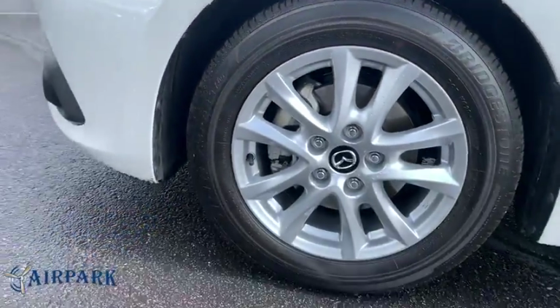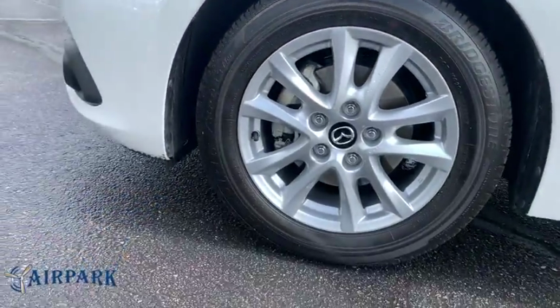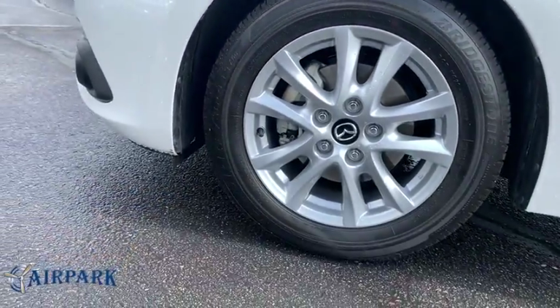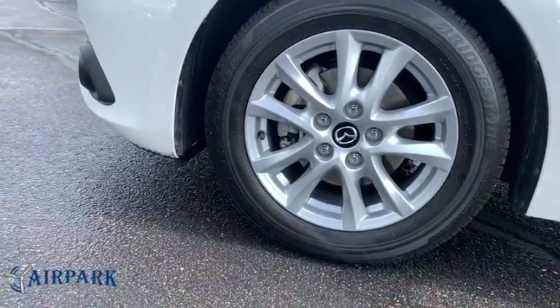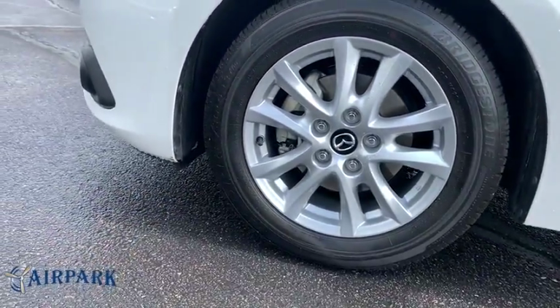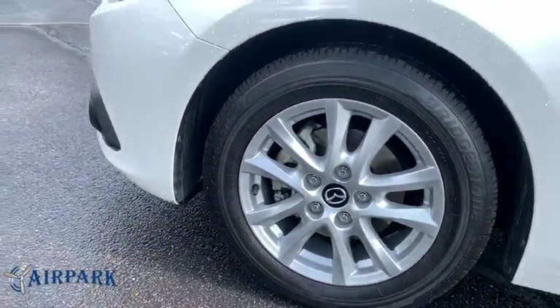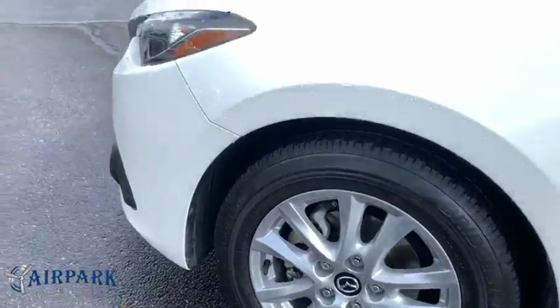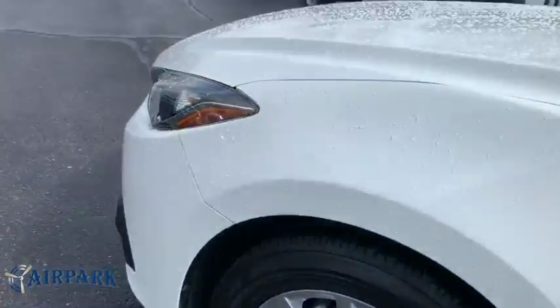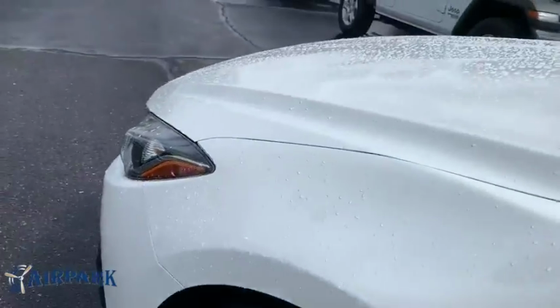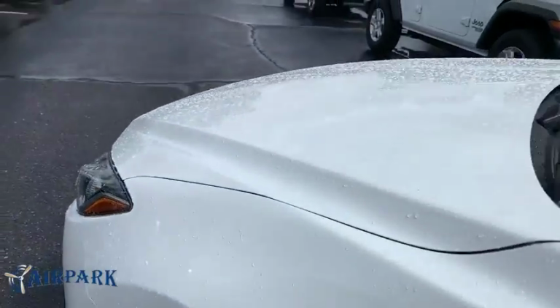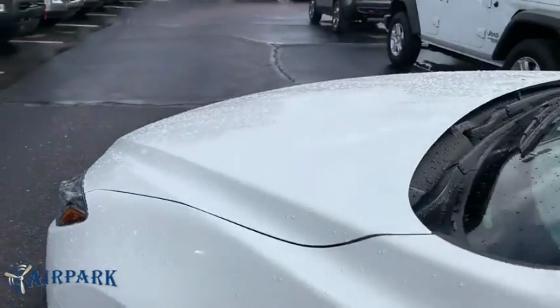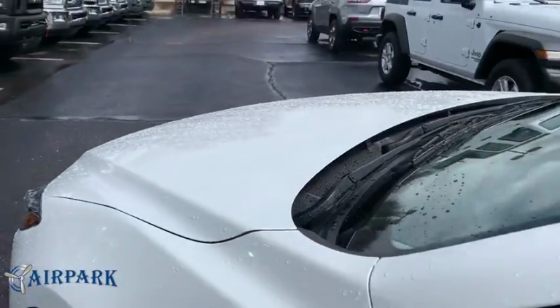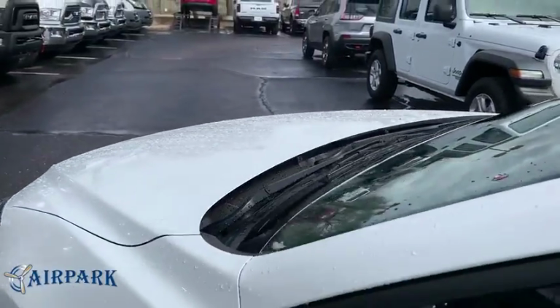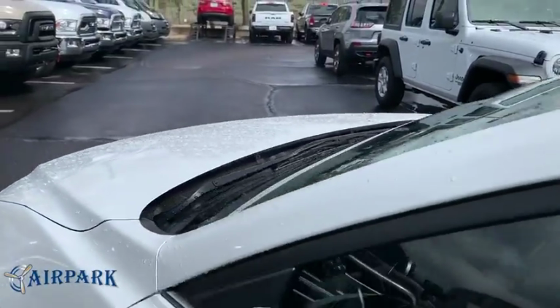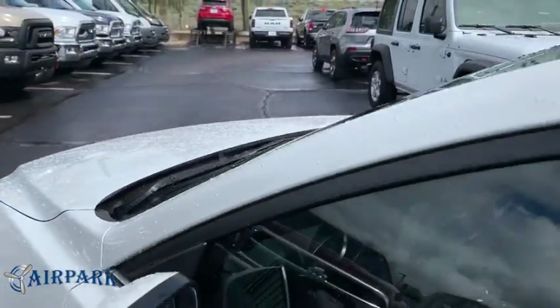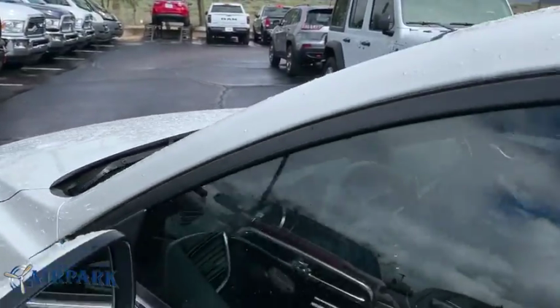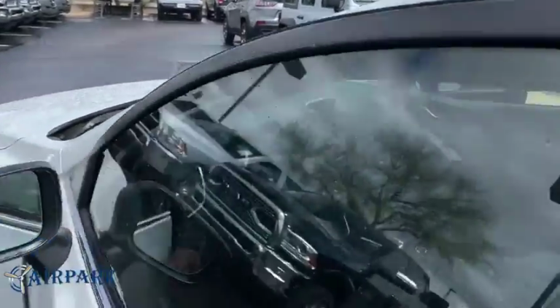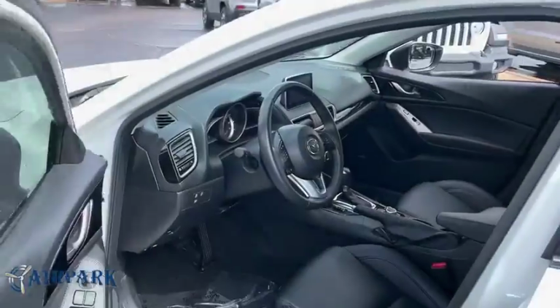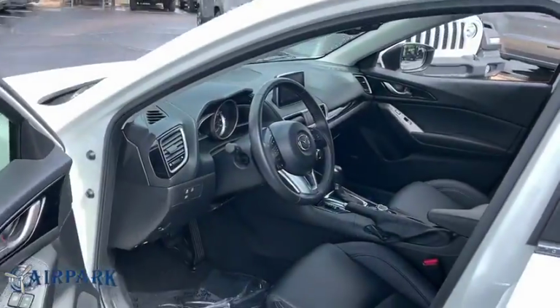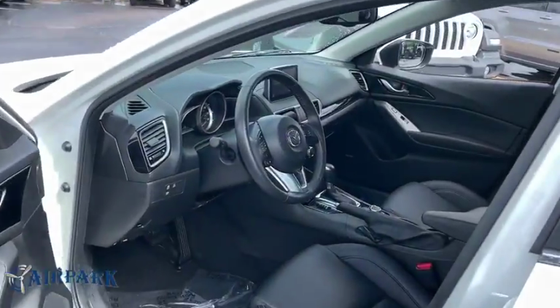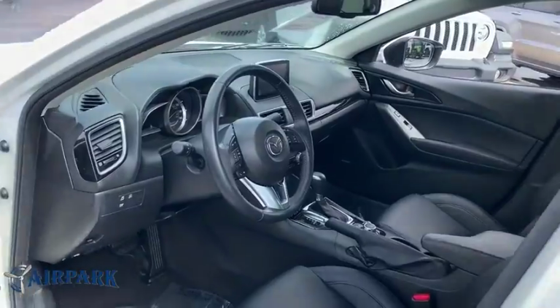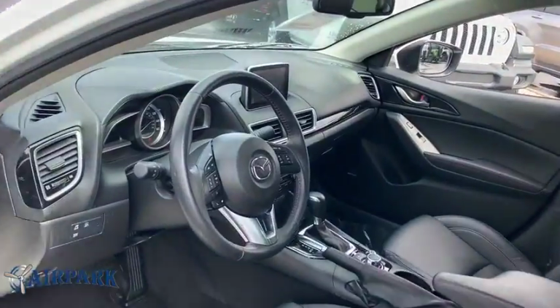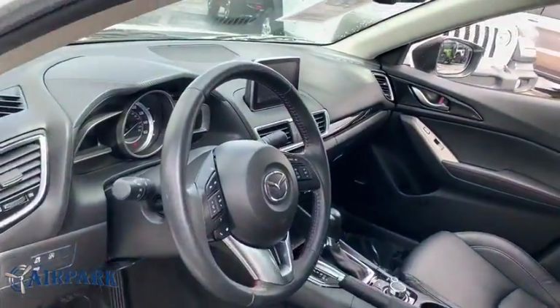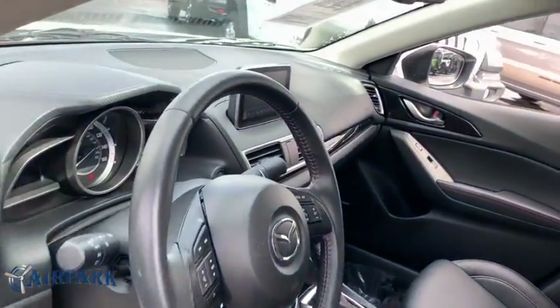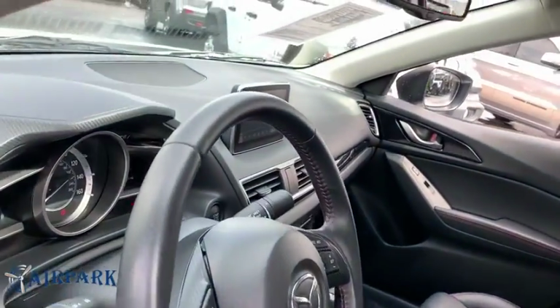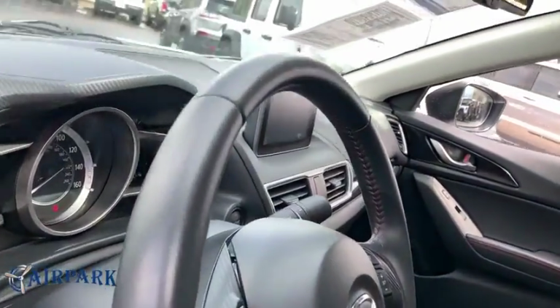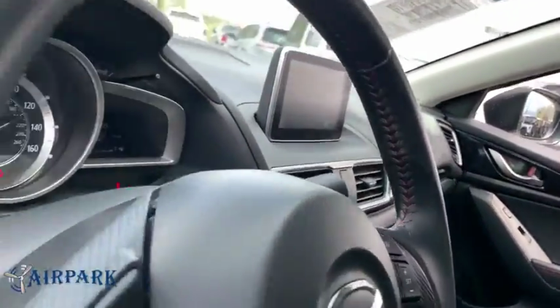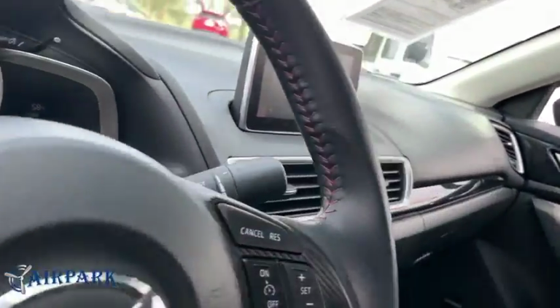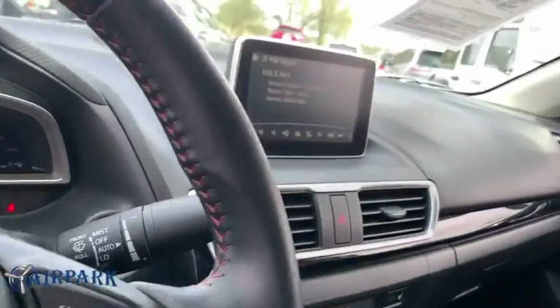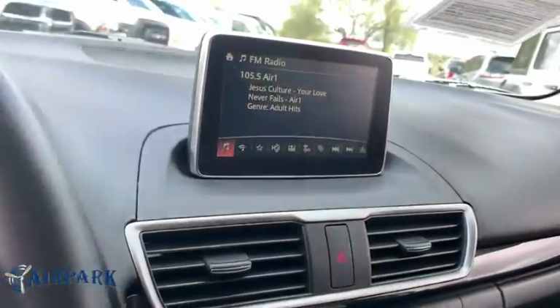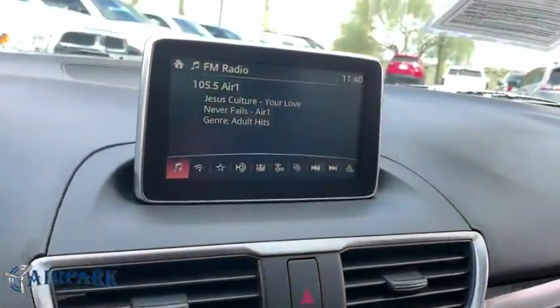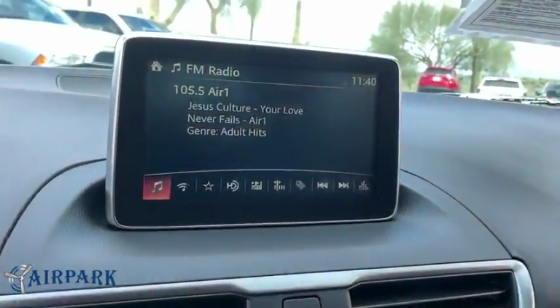Adjustable steering wheel, auto-dimming rear-view mirror, keyless start, four-wheel disc brakes, aluminum wheels, cruise control, floor mats, premium sound system, AM-FM stereo radio.